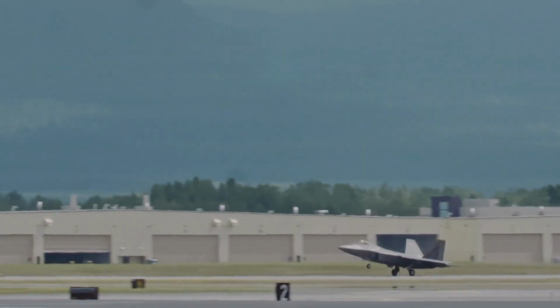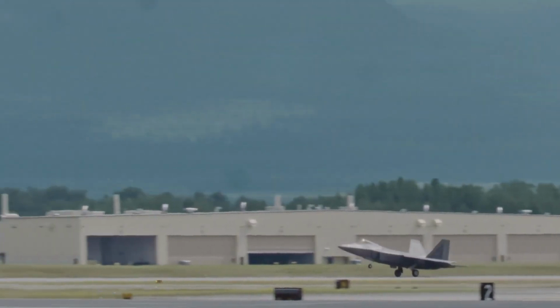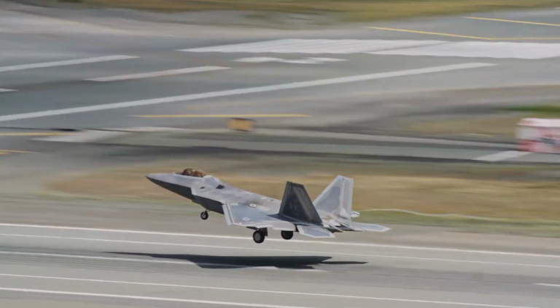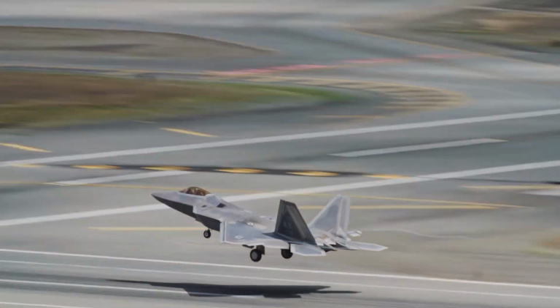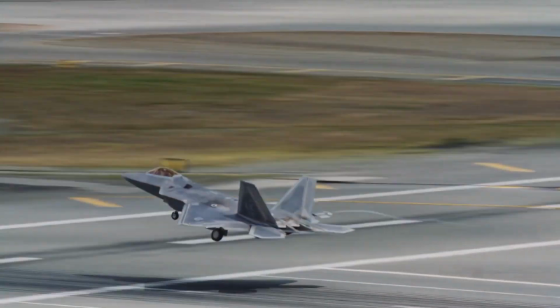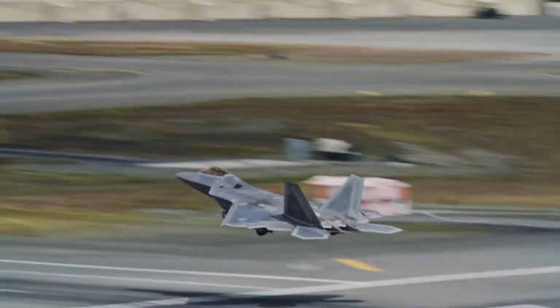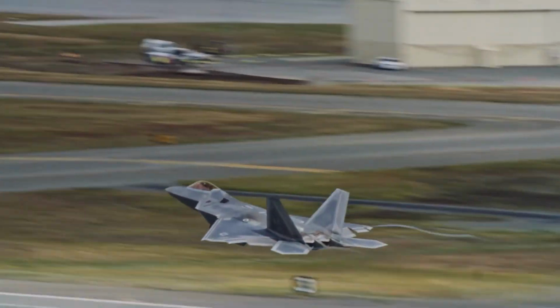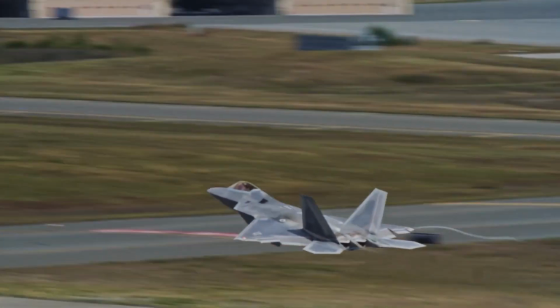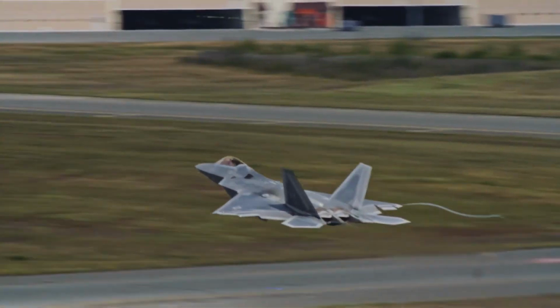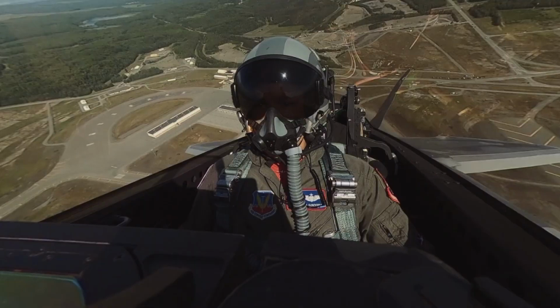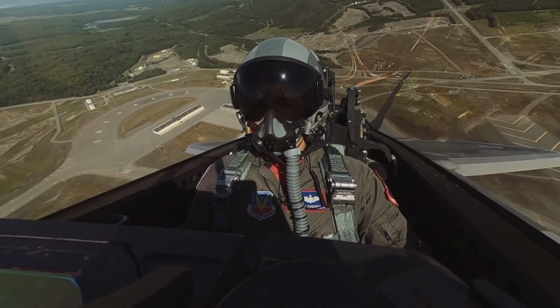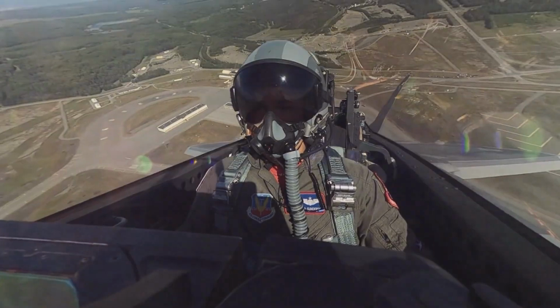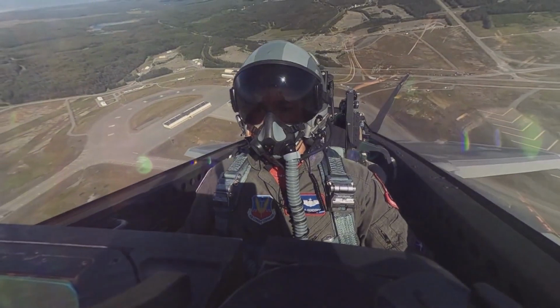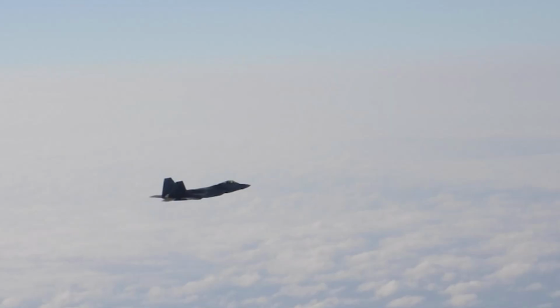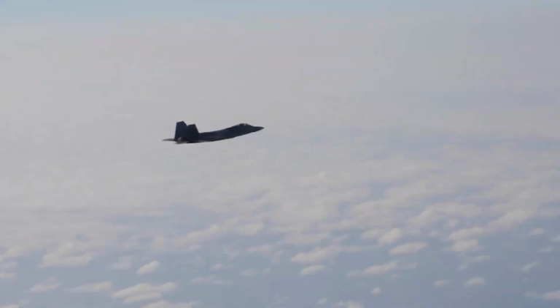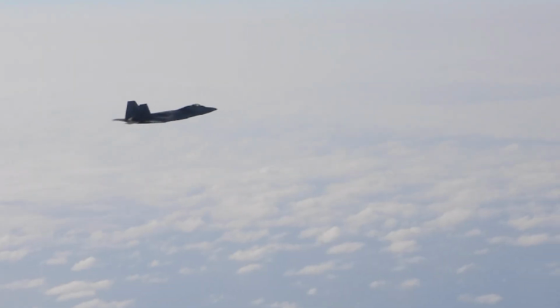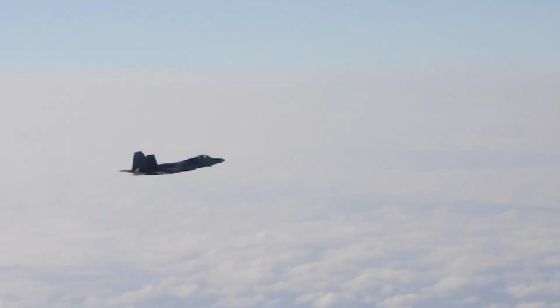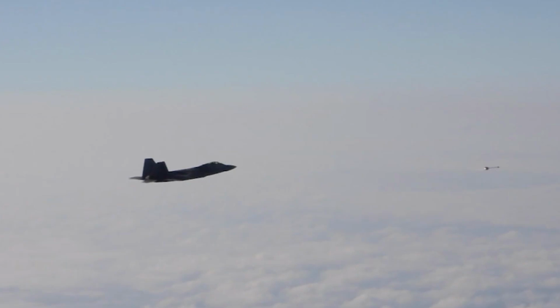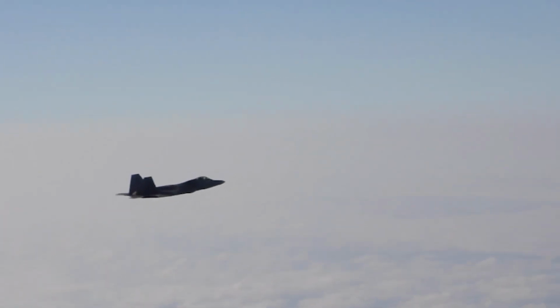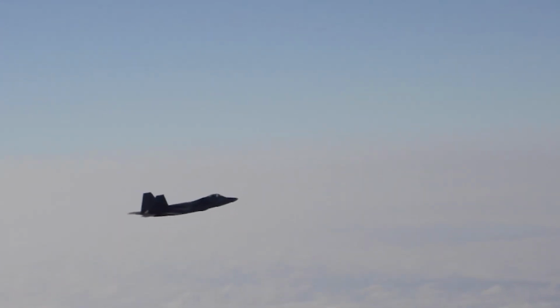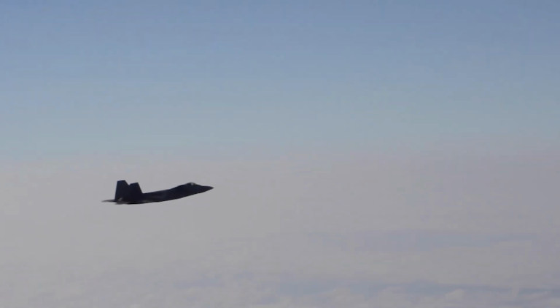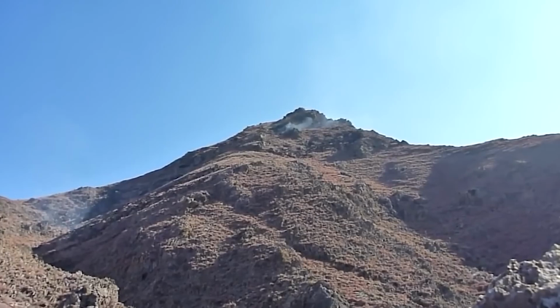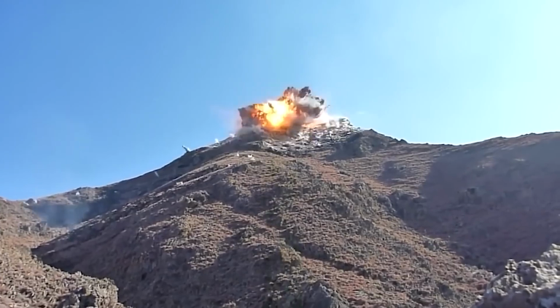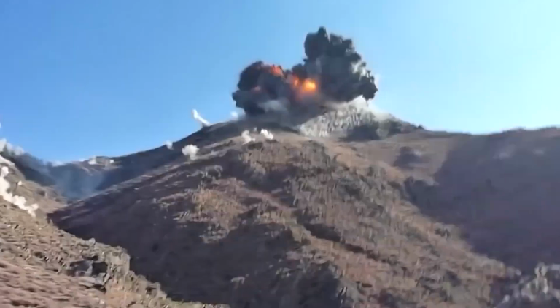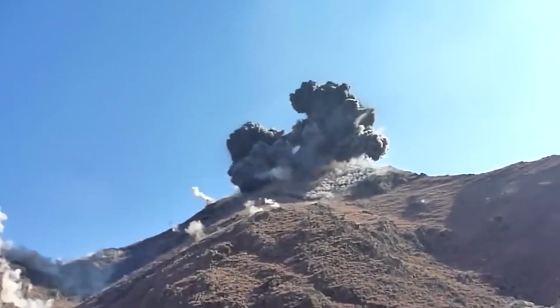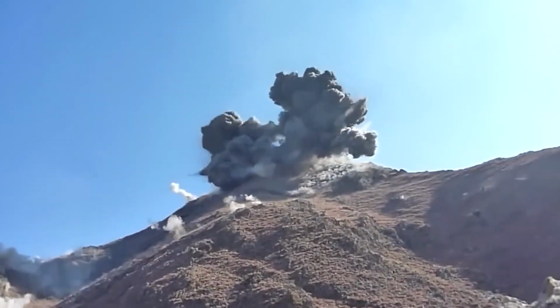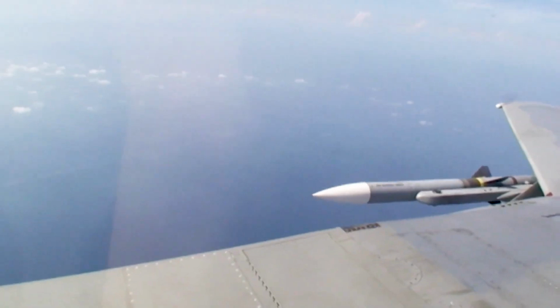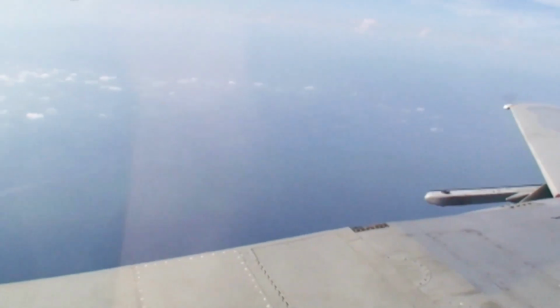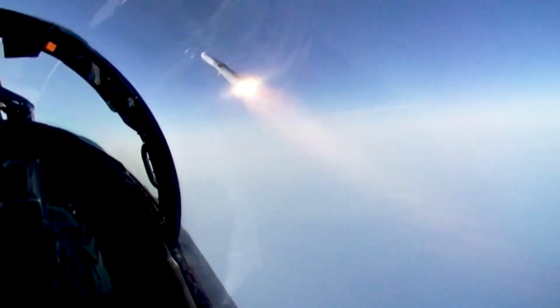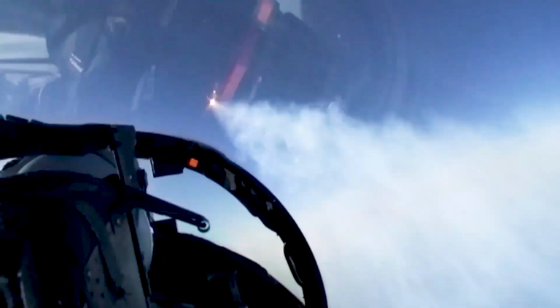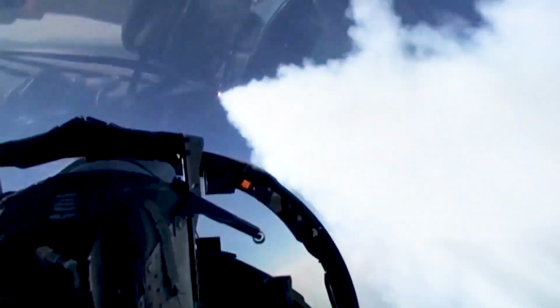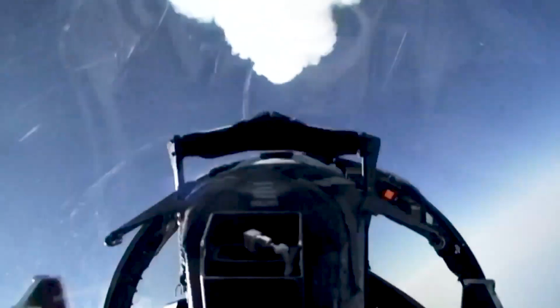For the long term, given that the Air Force plans to fly the F-22 well into the 2060s, these weapons upgrades are engineered to build the technical foundation needed to help integrate a new generation of air-to-air missiles as they emerge in coming years.